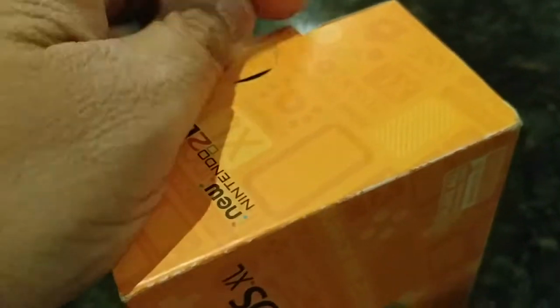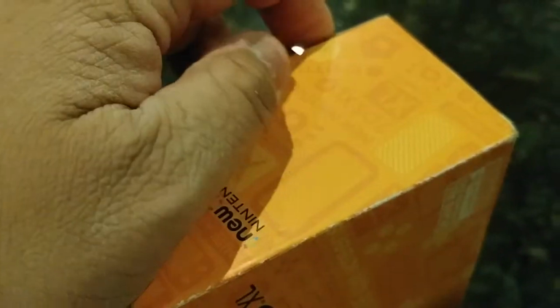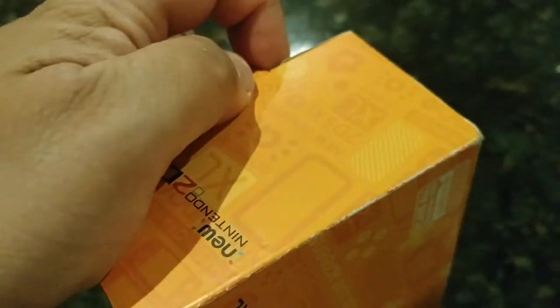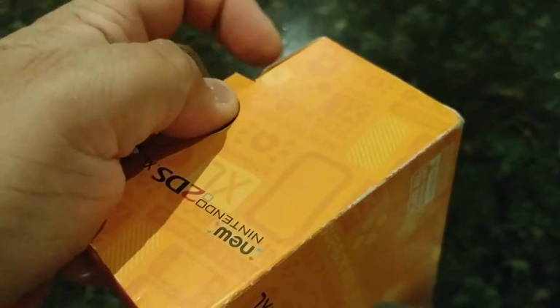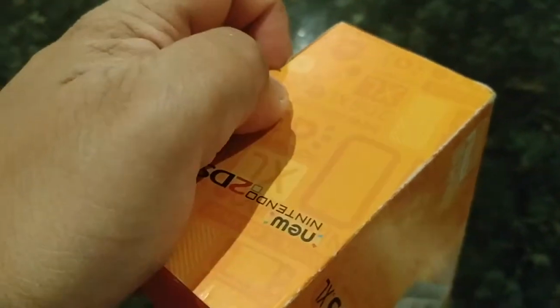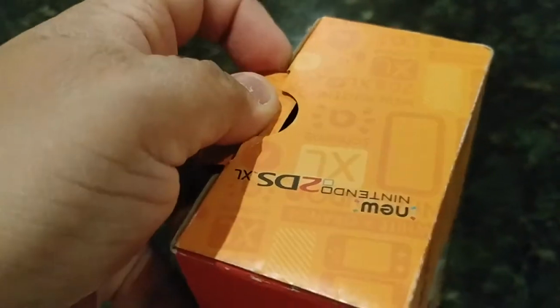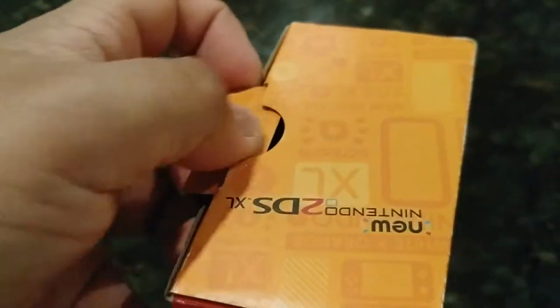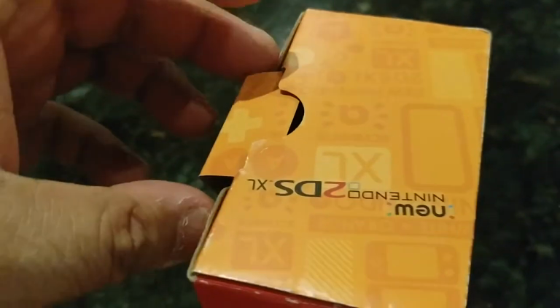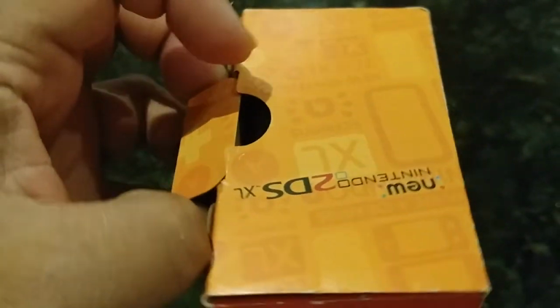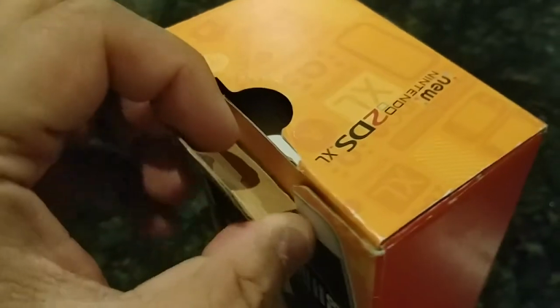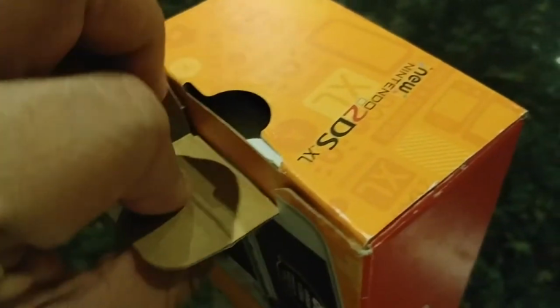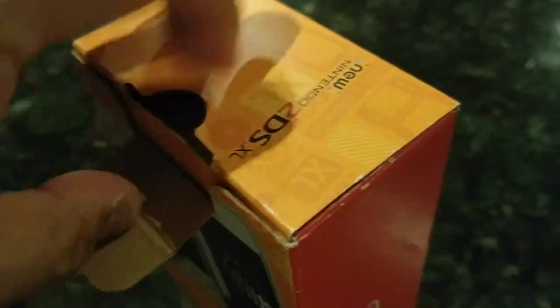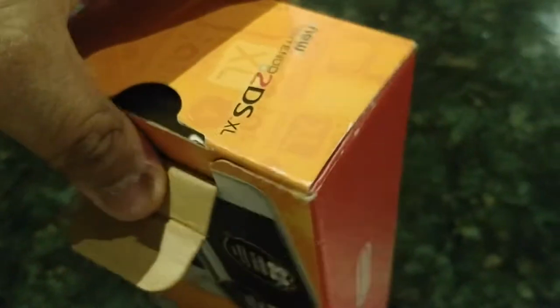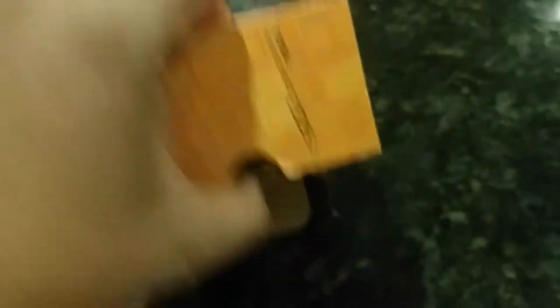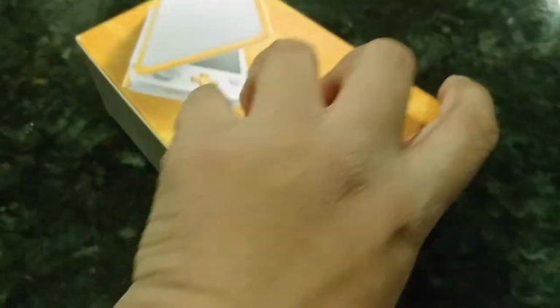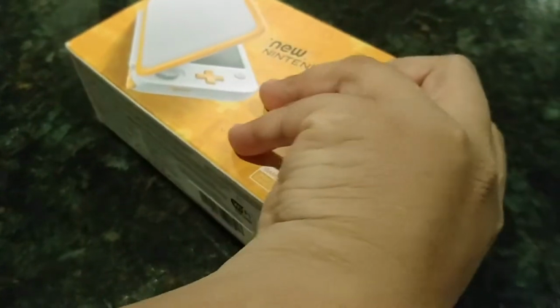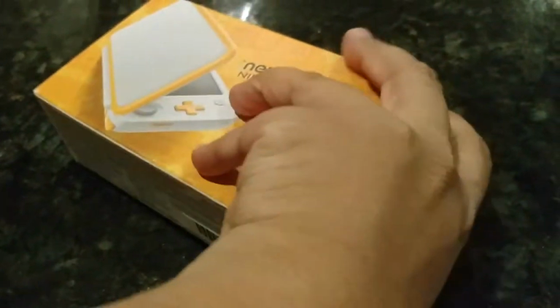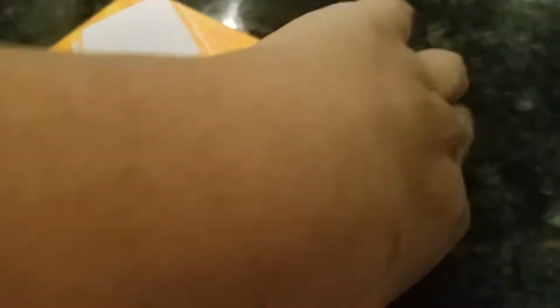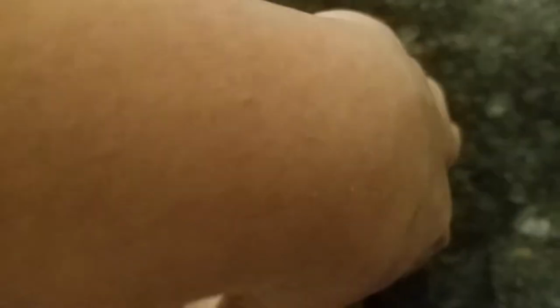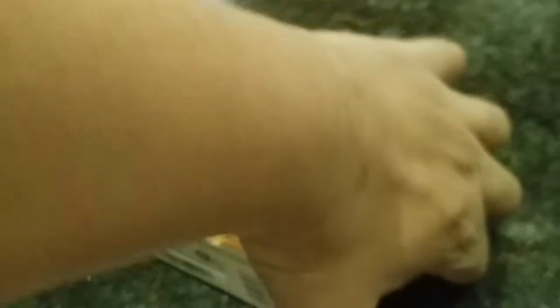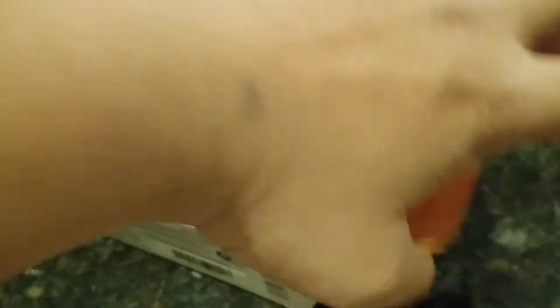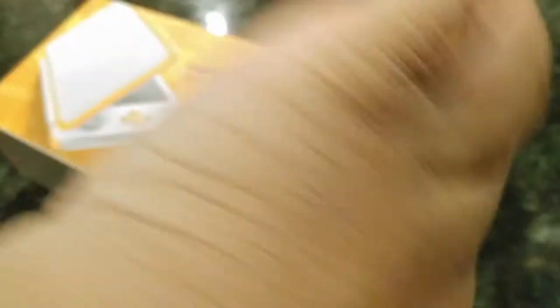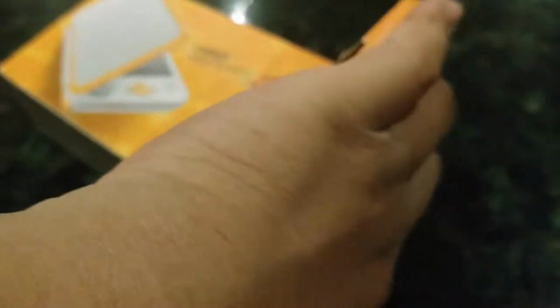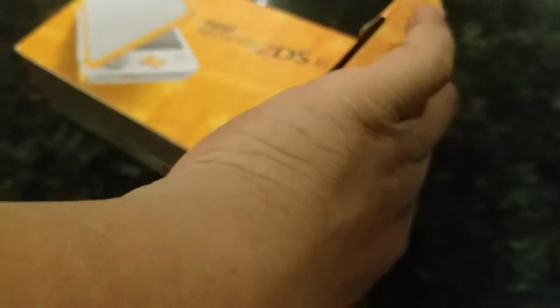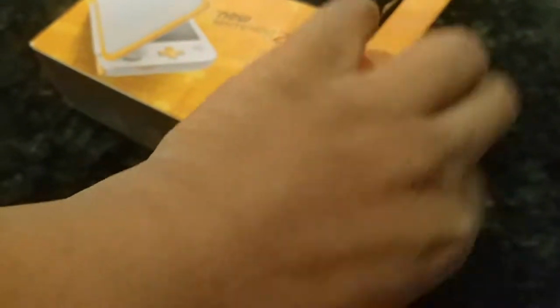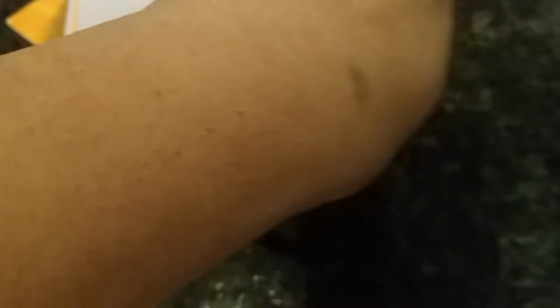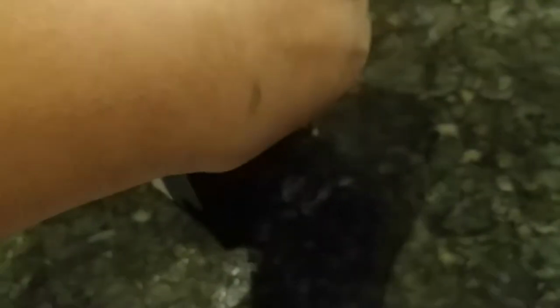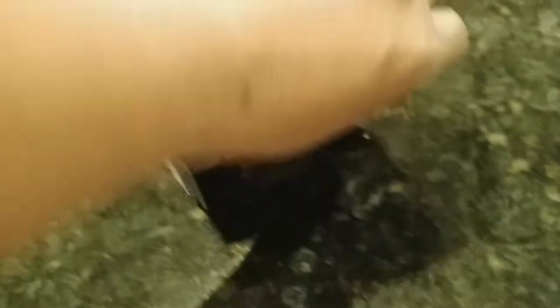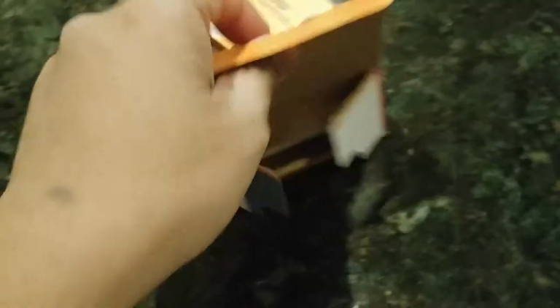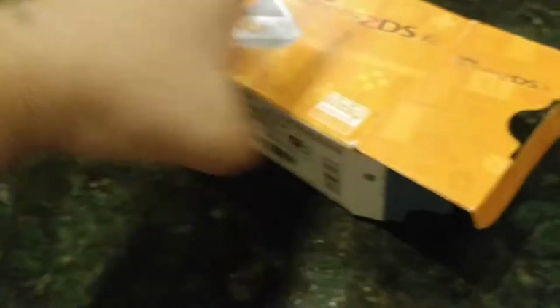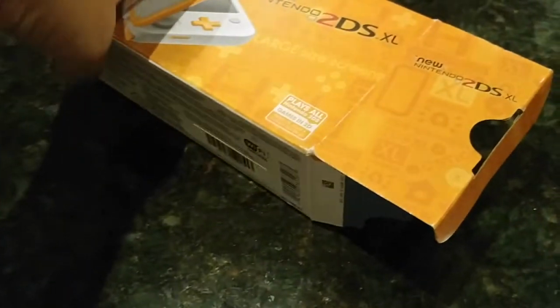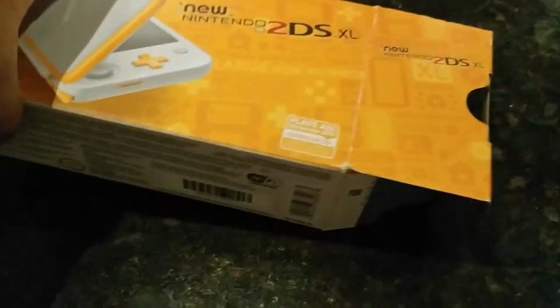So I guess I should start doing this to all my video games that I've unboxed. I think I should do a proper unboxing for the new year of 2019. So you can see what we have here.